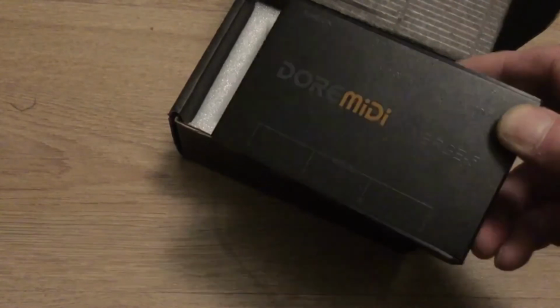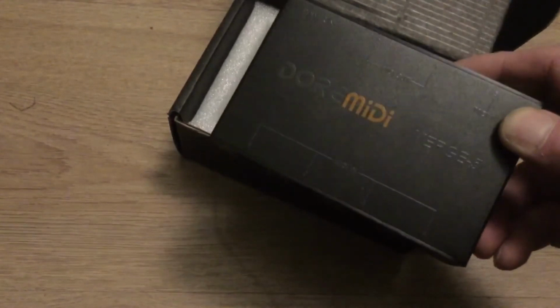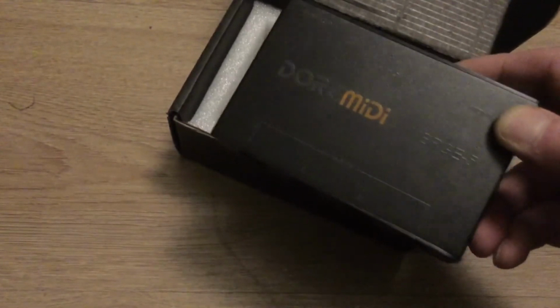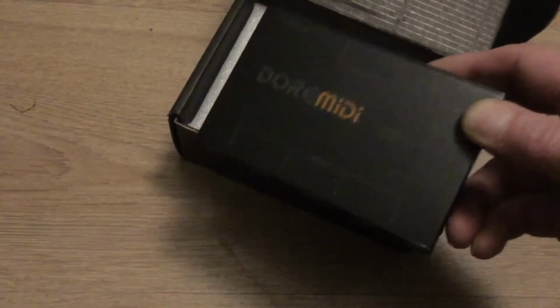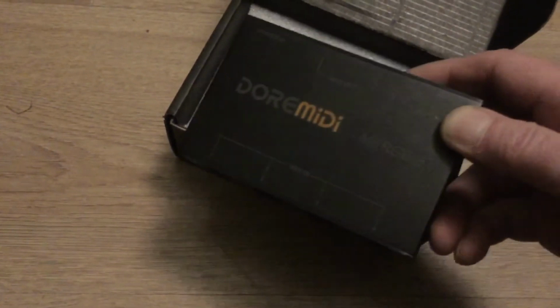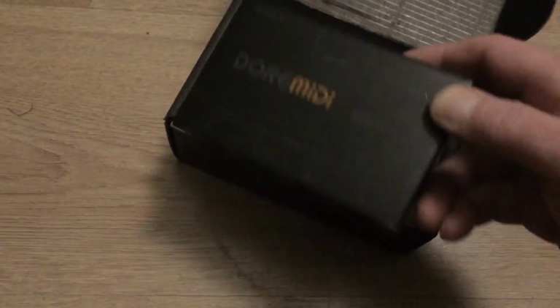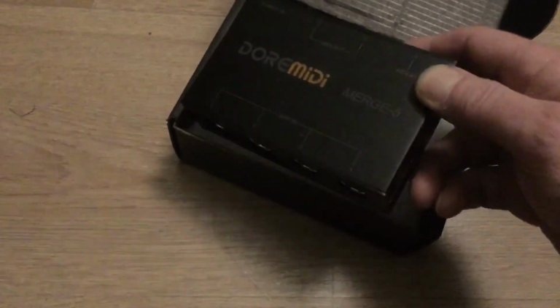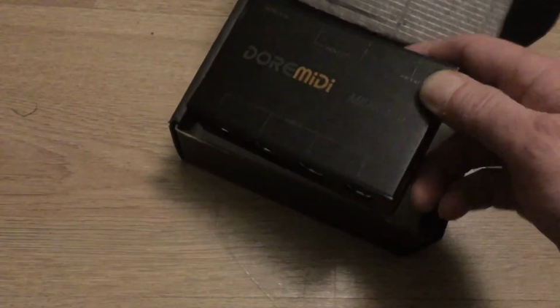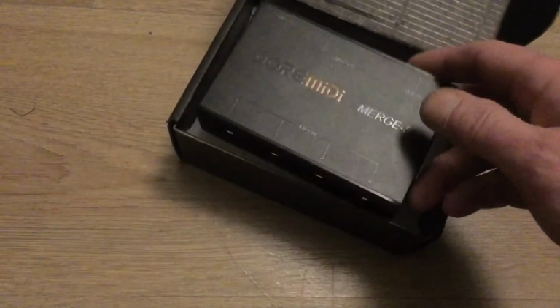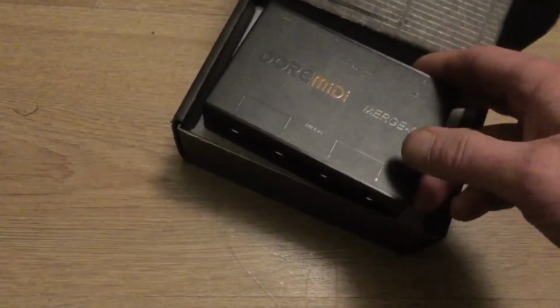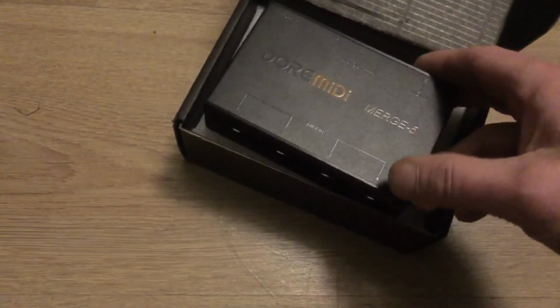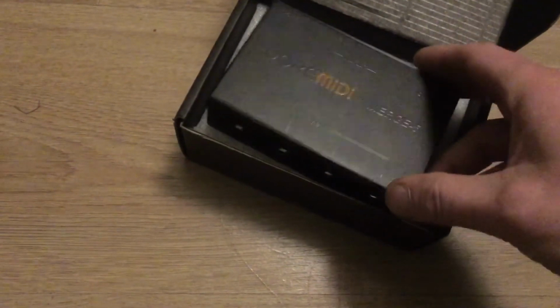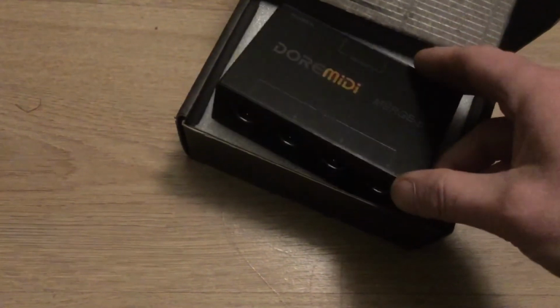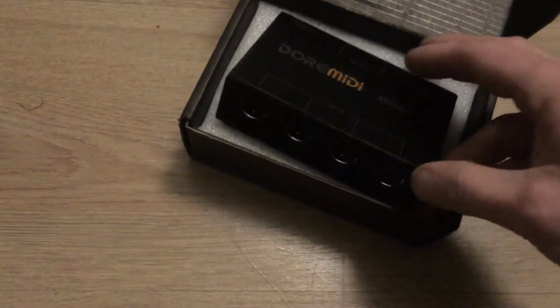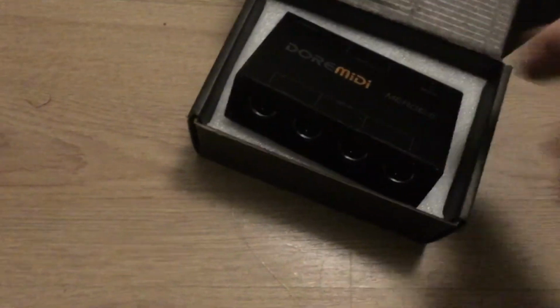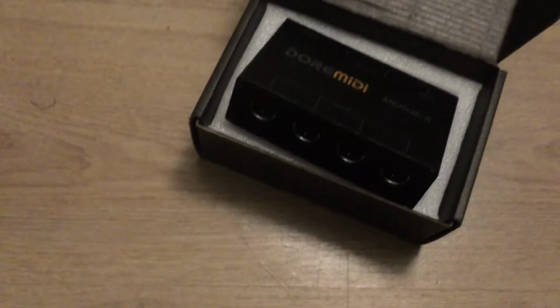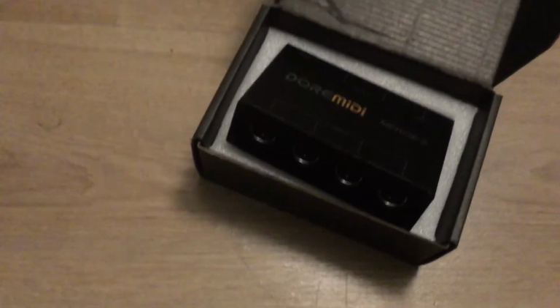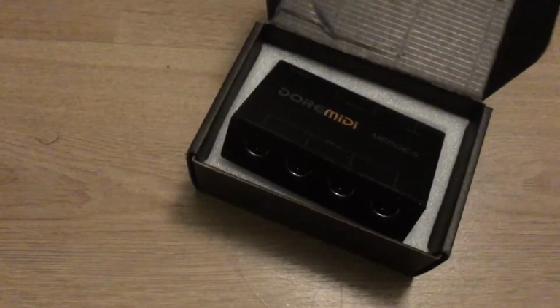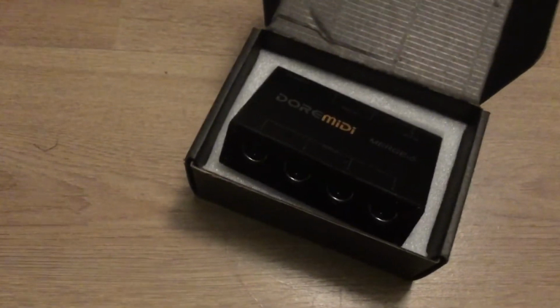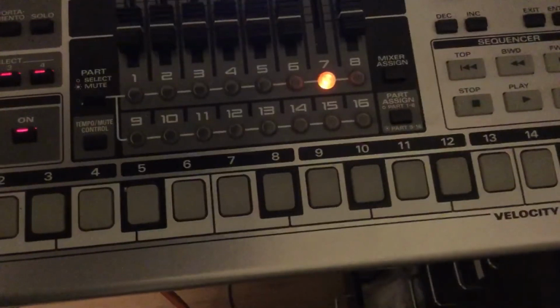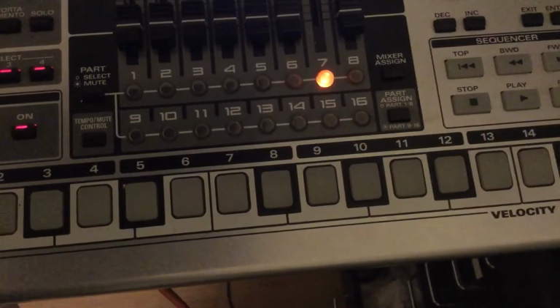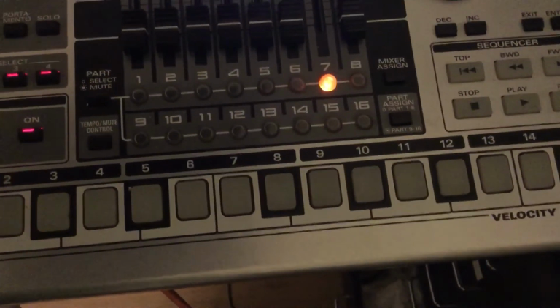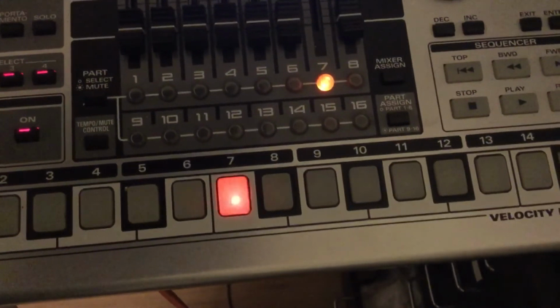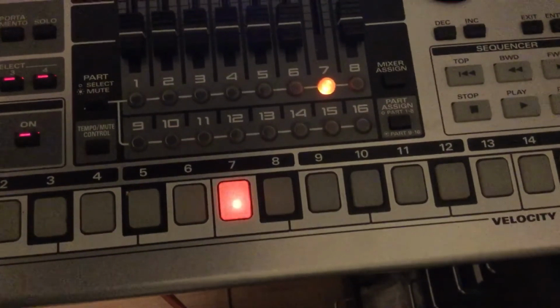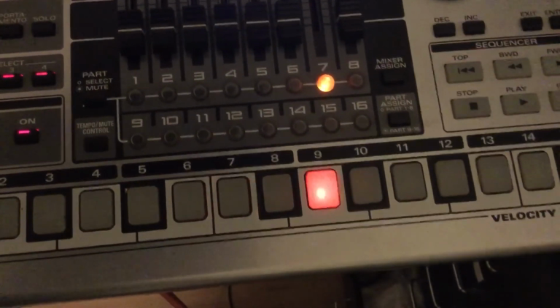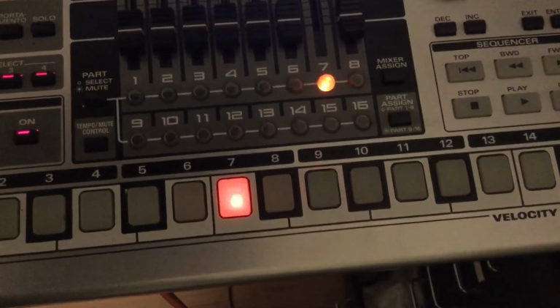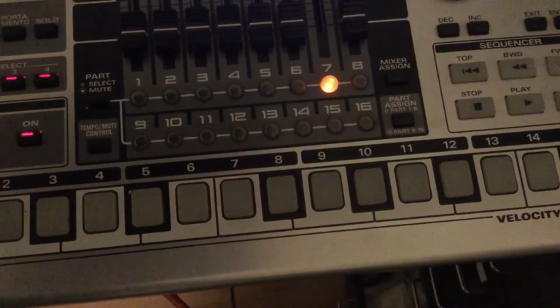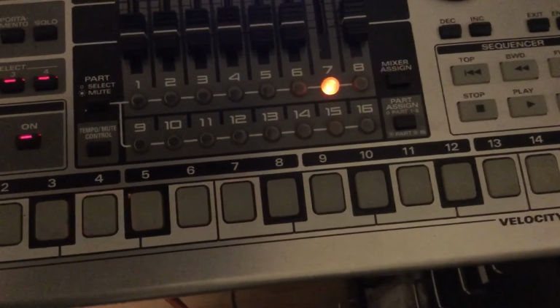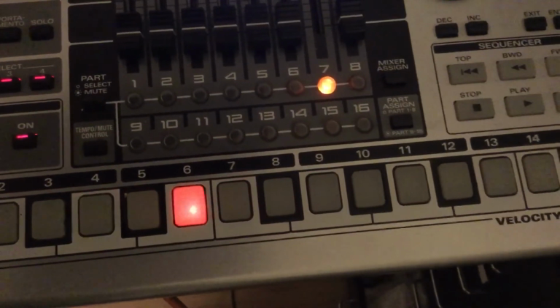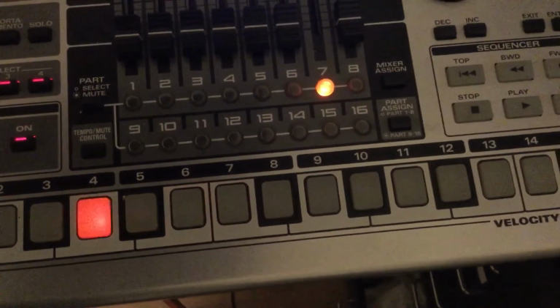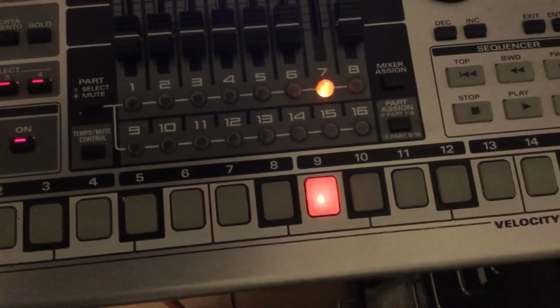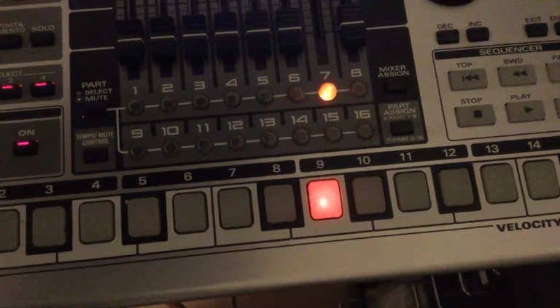It's a nice-looking box, a nice package with a USB cable. It's USB-powered, and I've got it hooked up to the MC909.